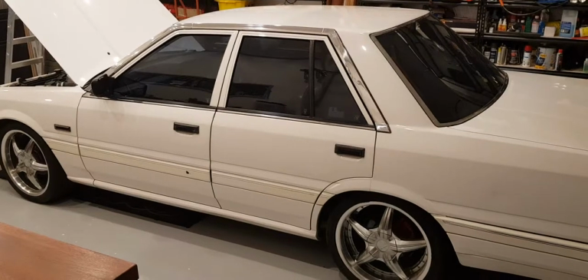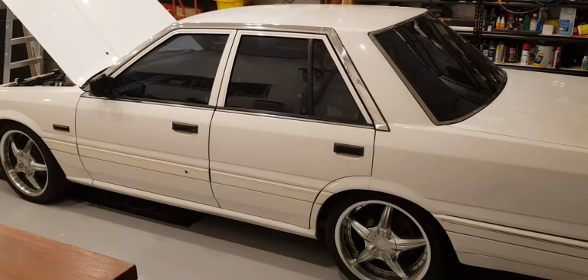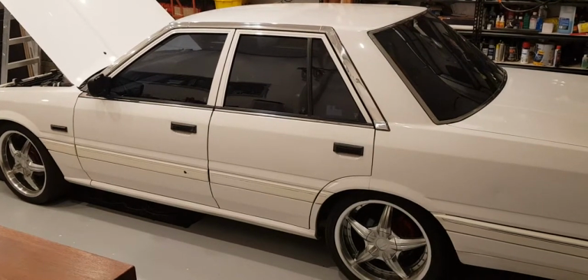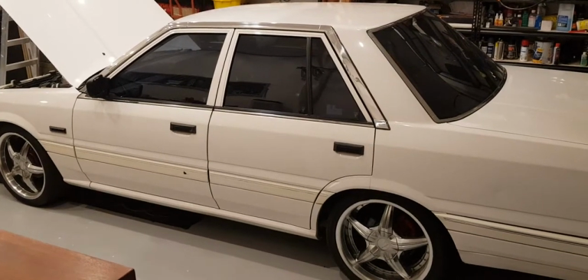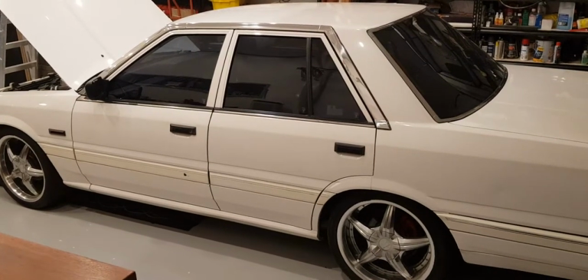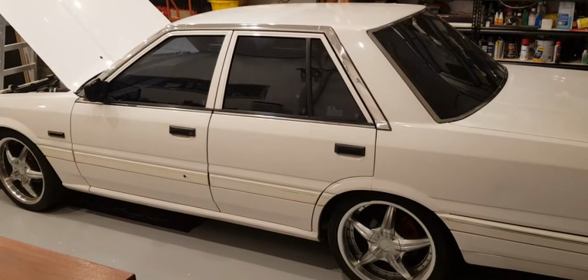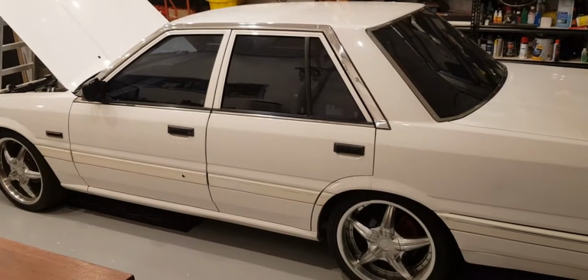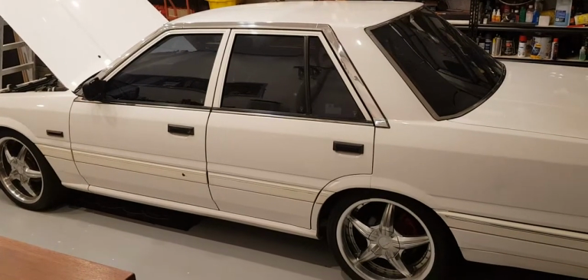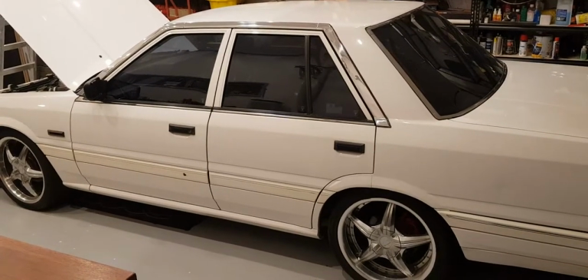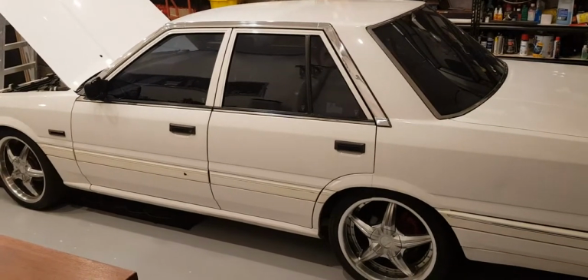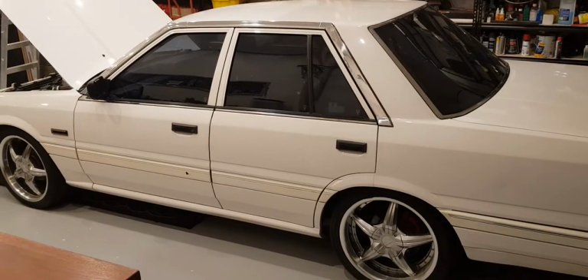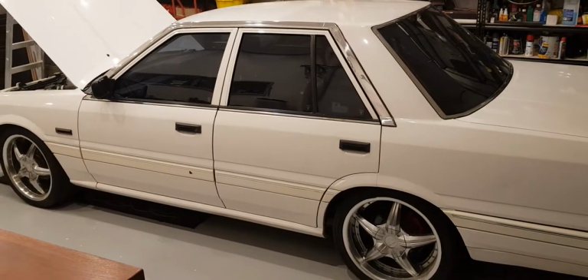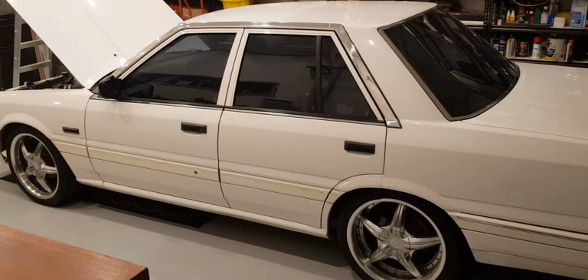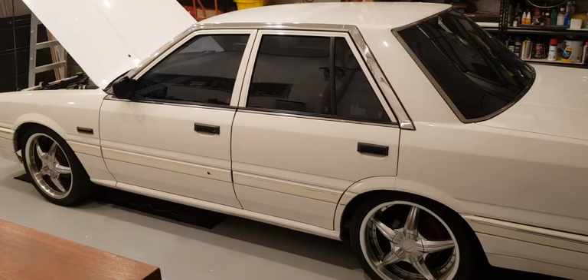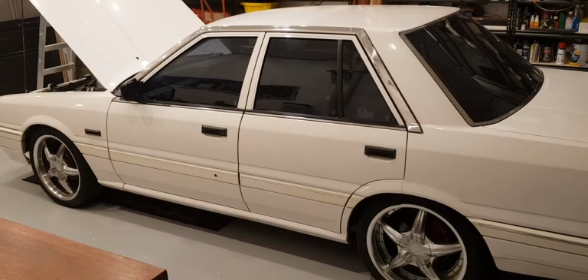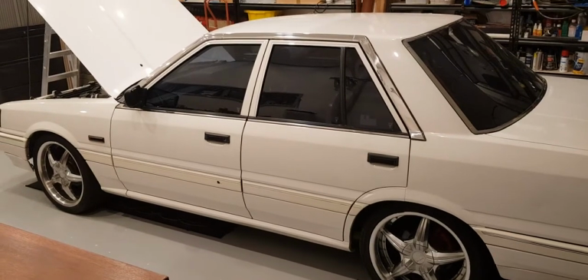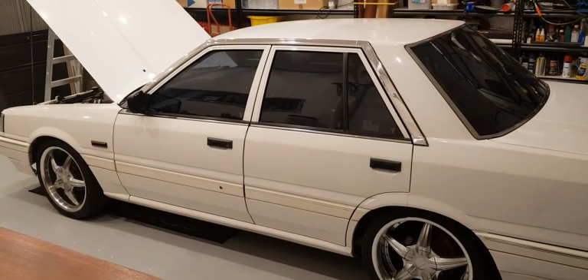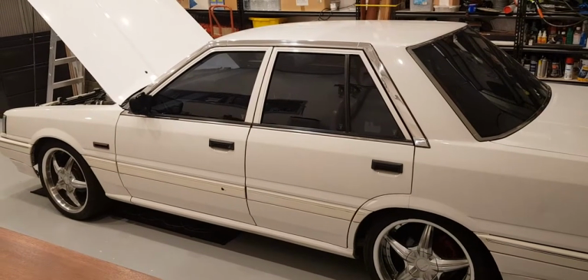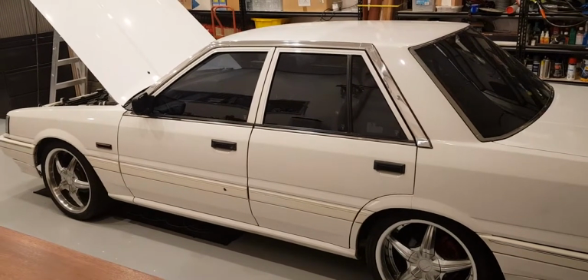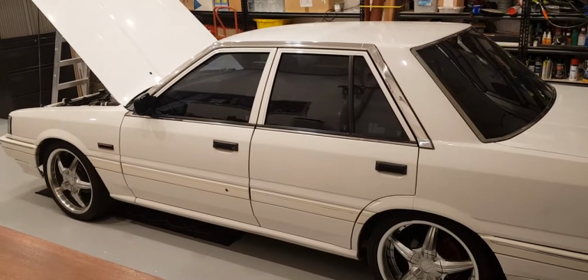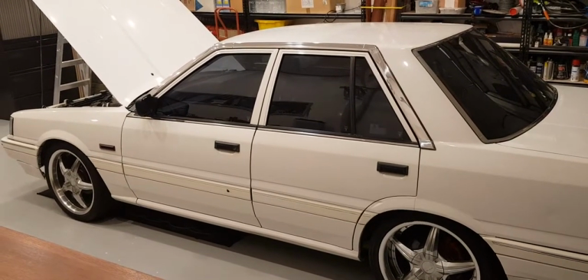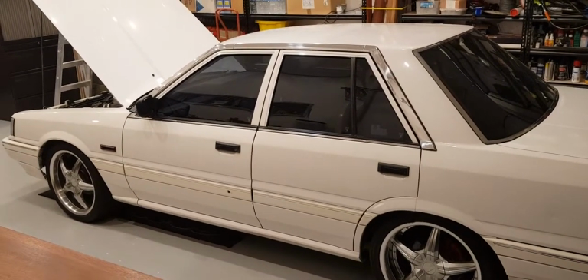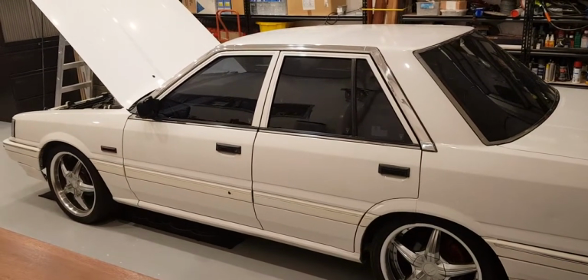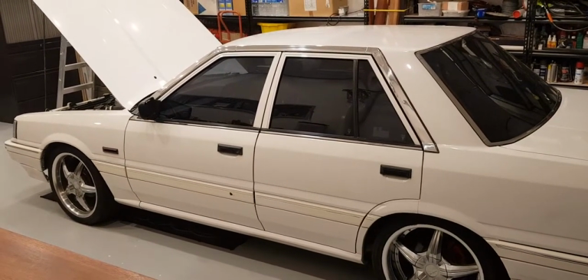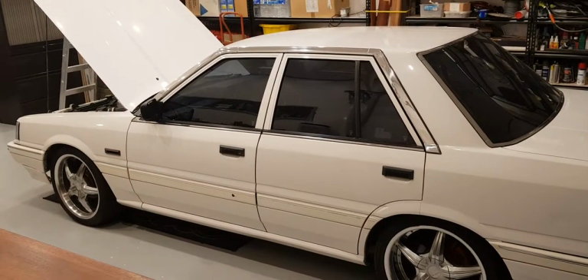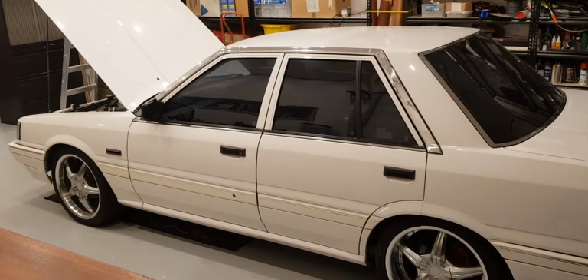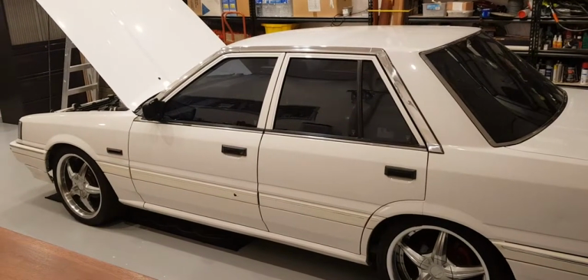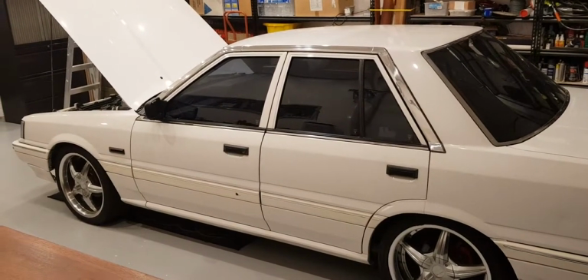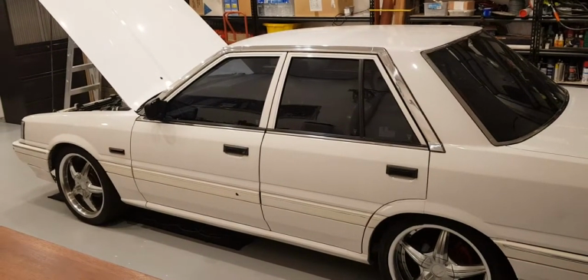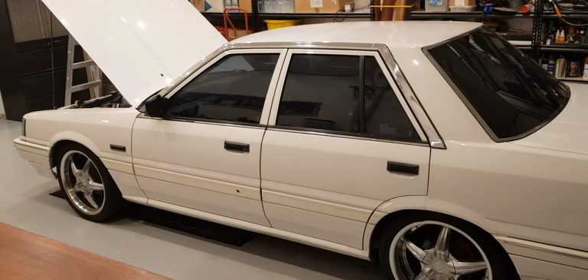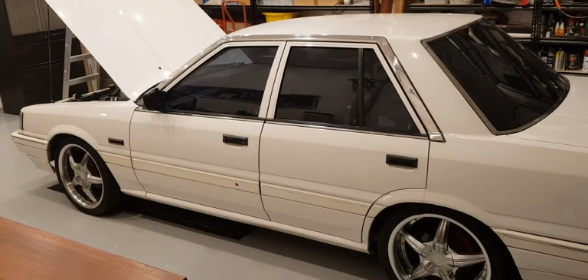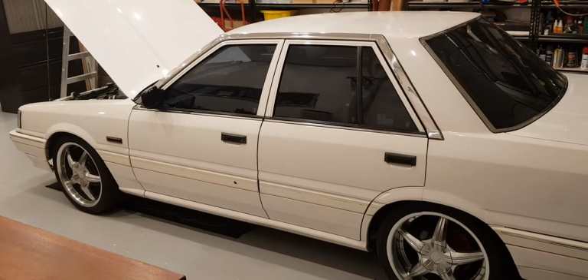G'day car enthusiasts. What you're looking at is a Nissan Skyline. Actually, it's a 1987 Pintara with a Skyline running line dropped in it.